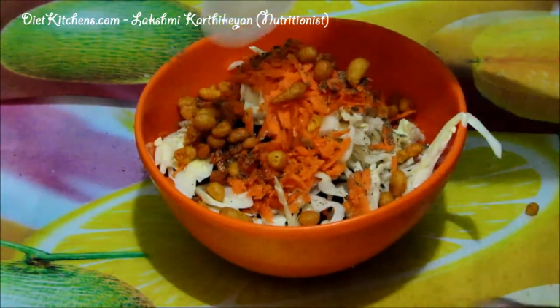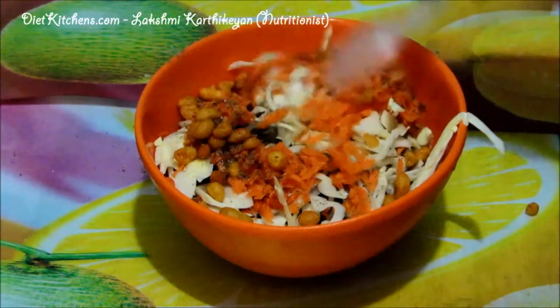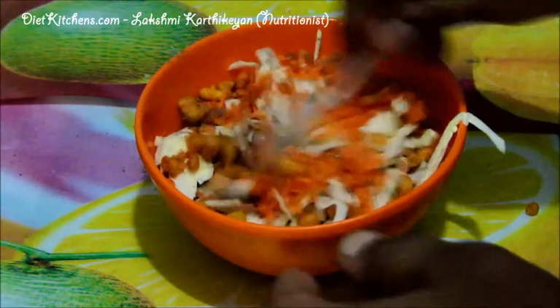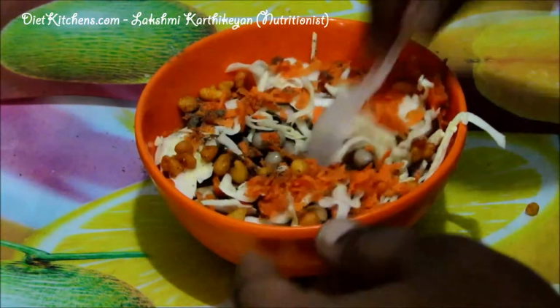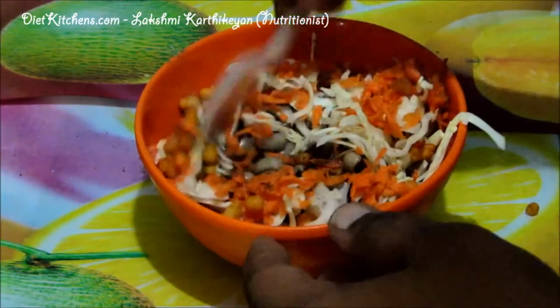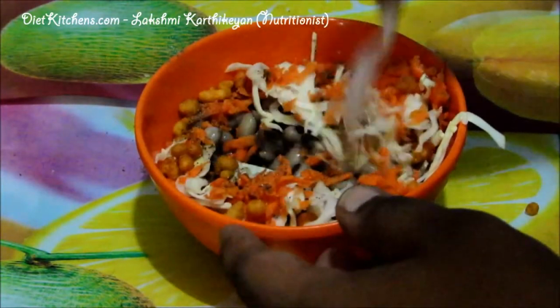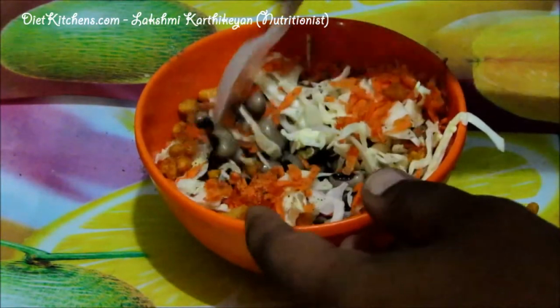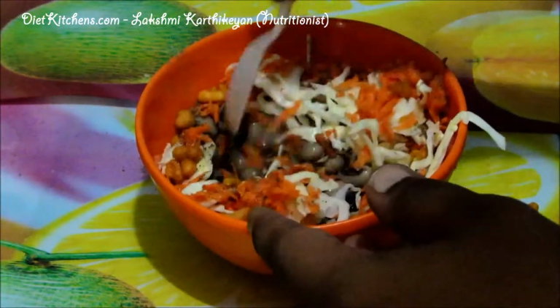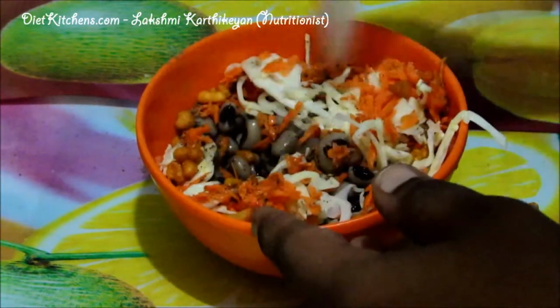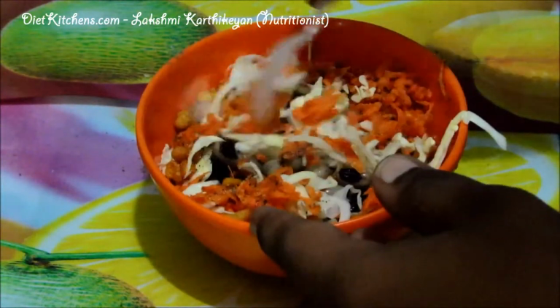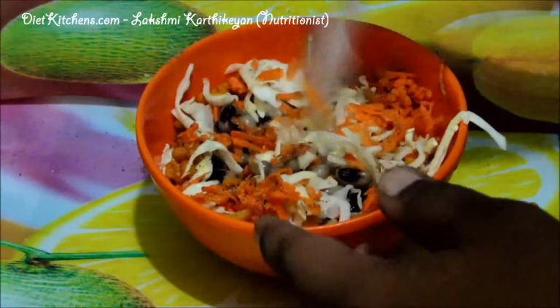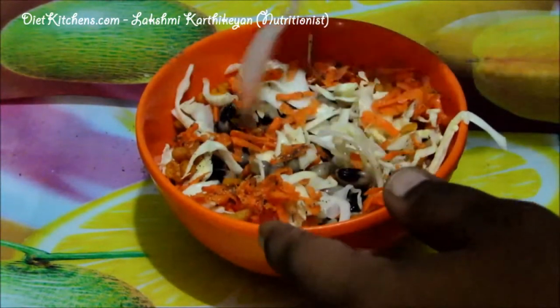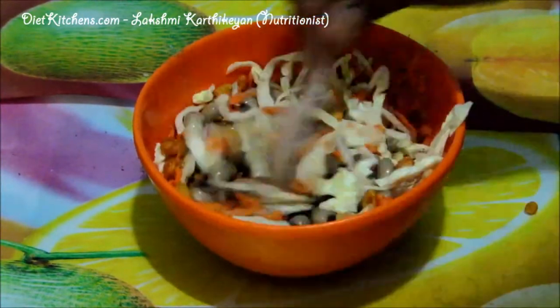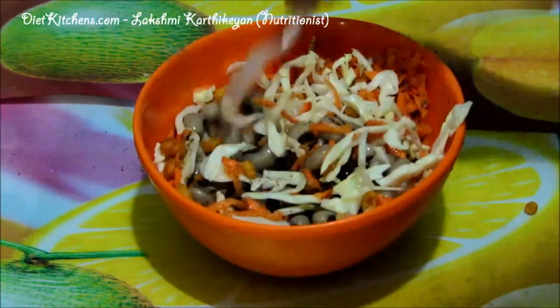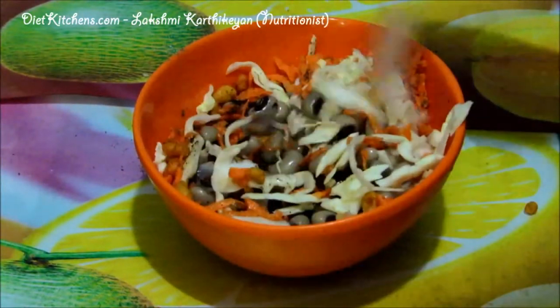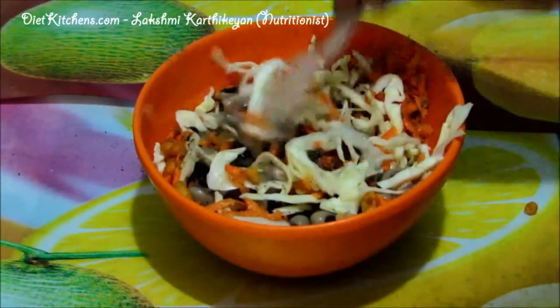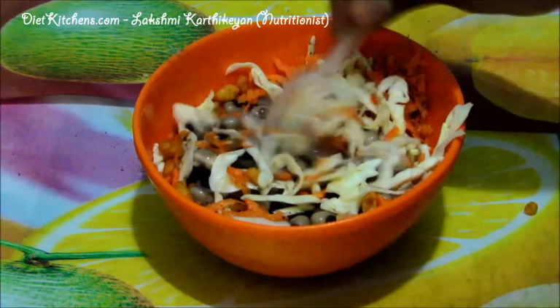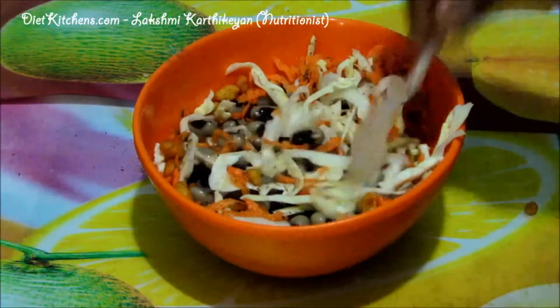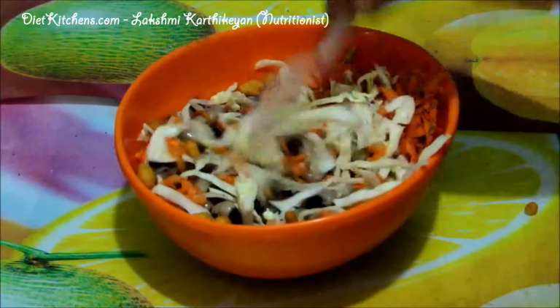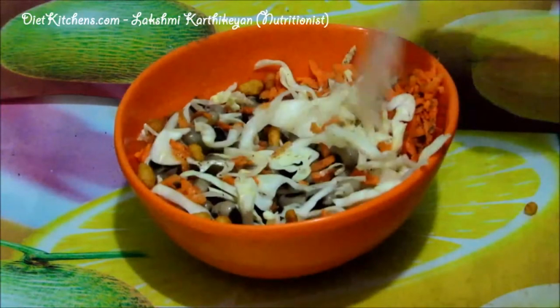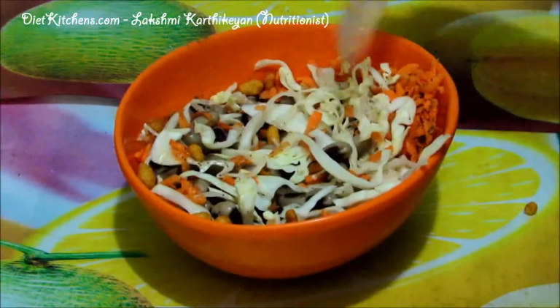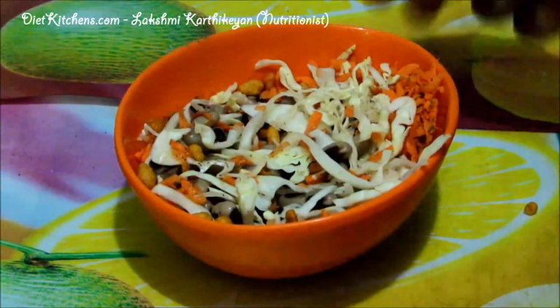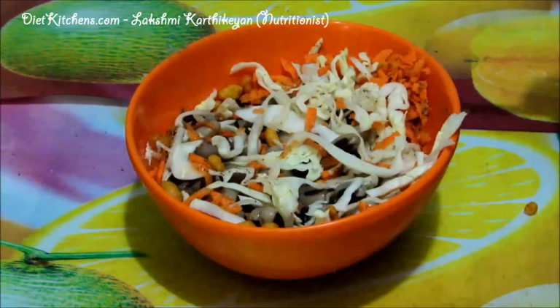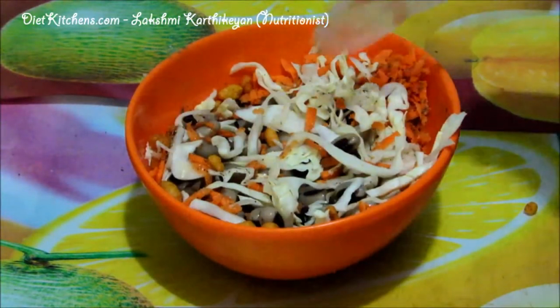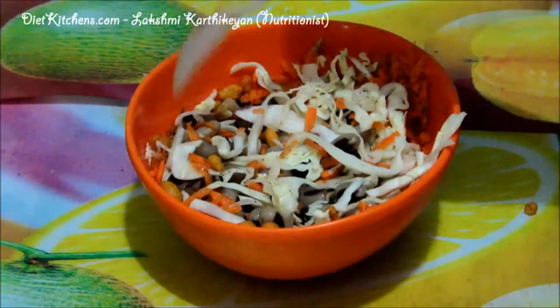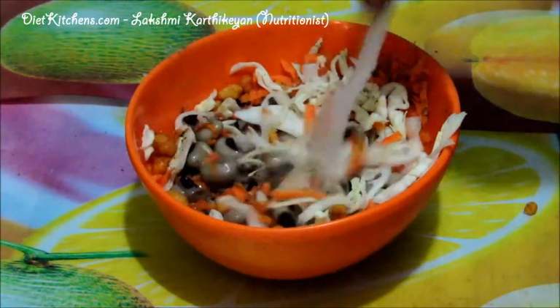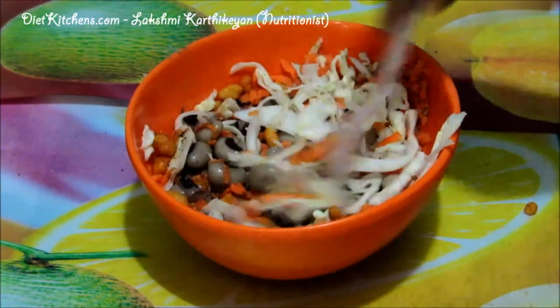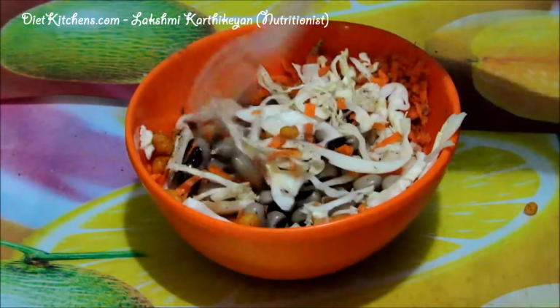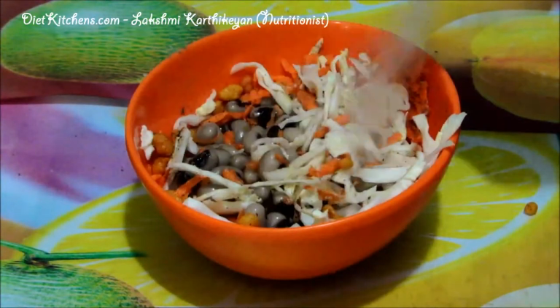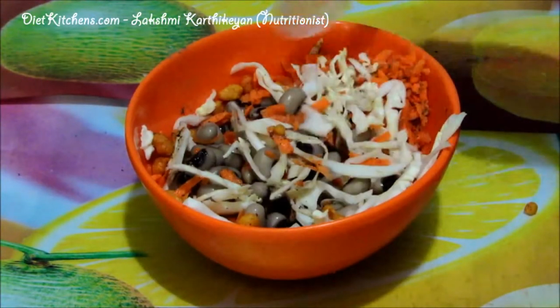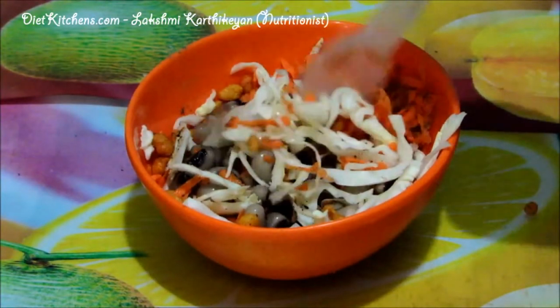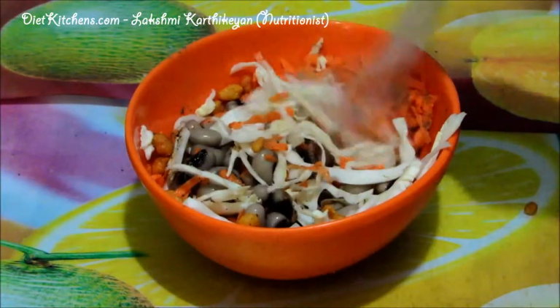Just mix it well. Now the healthy cowpea cabbage salad is ready.